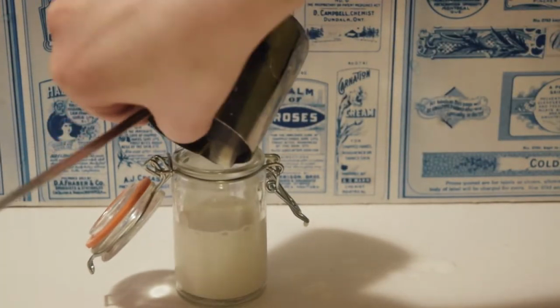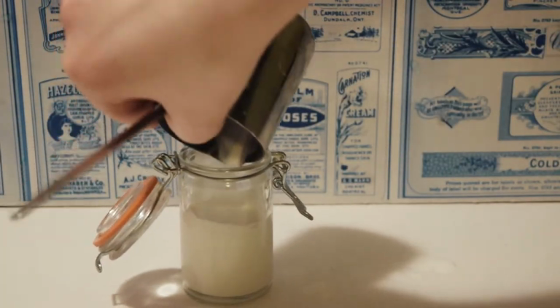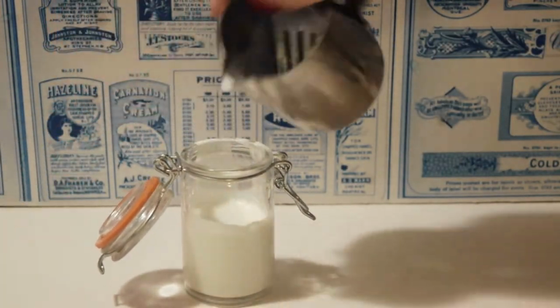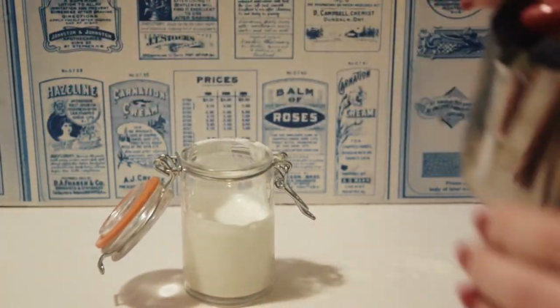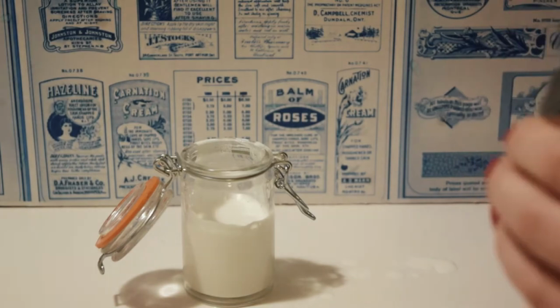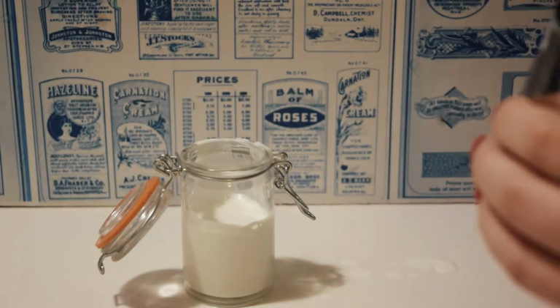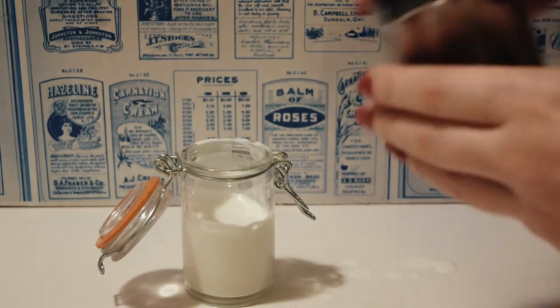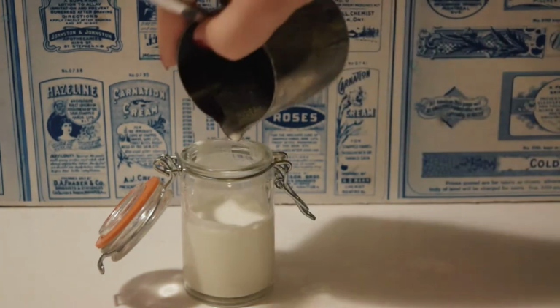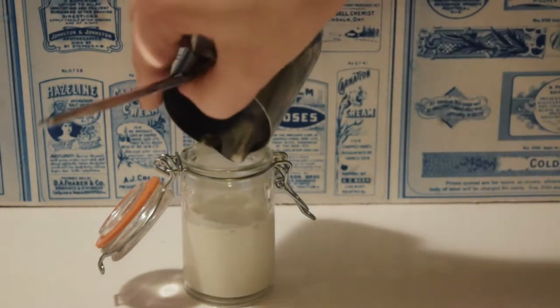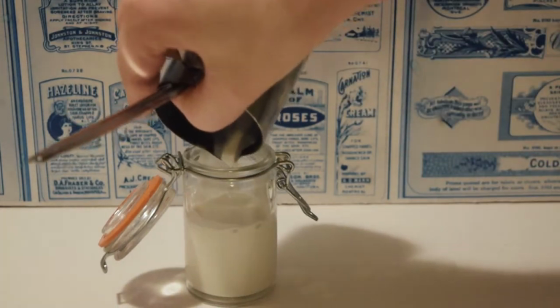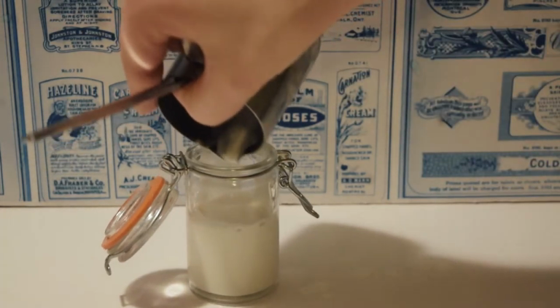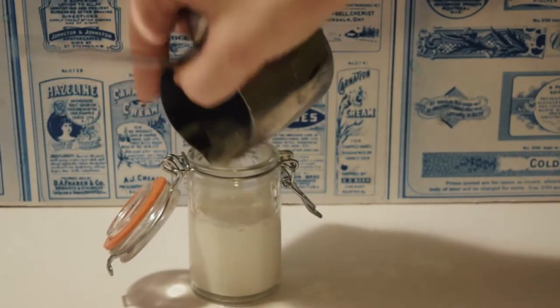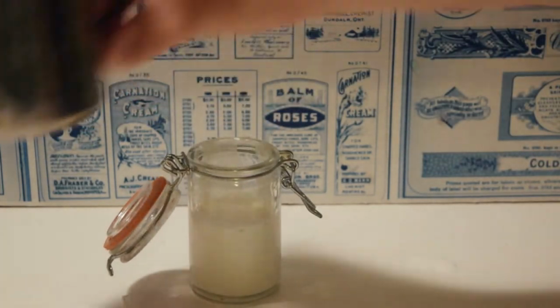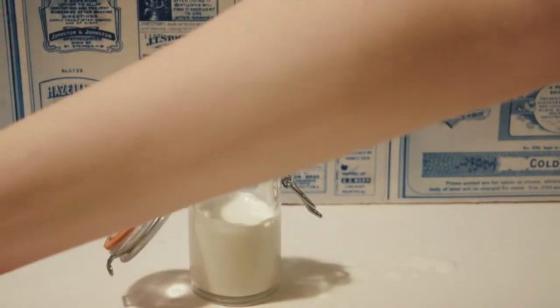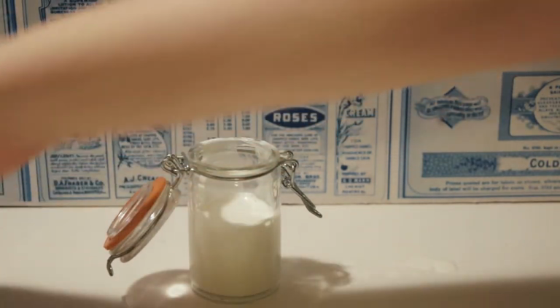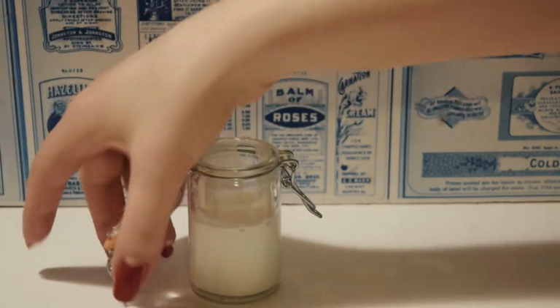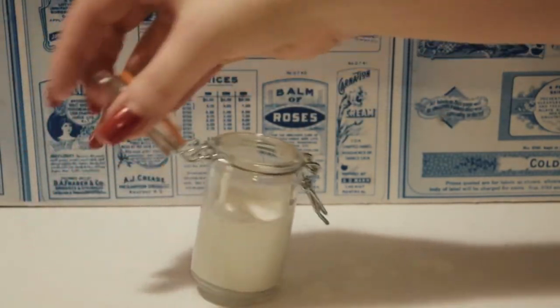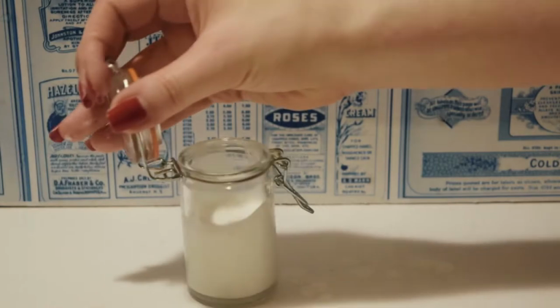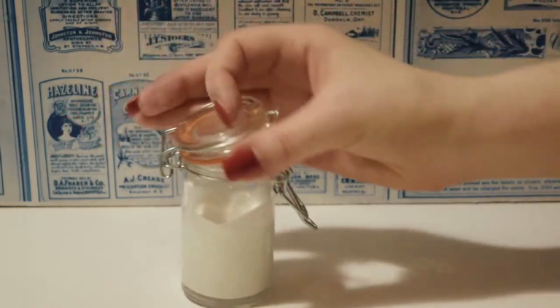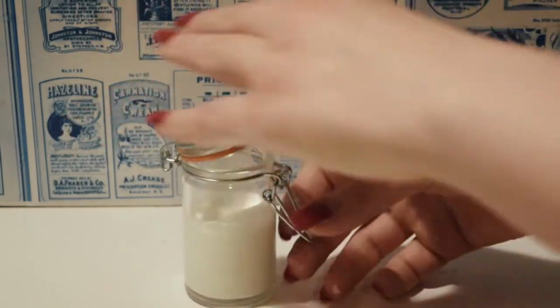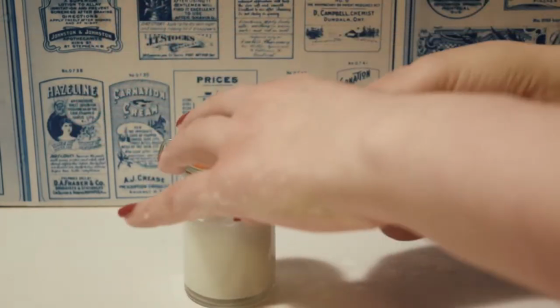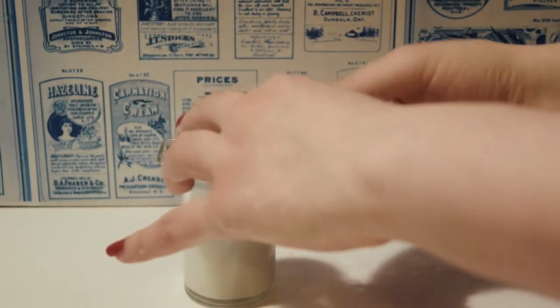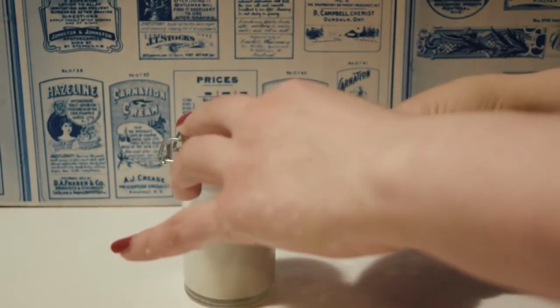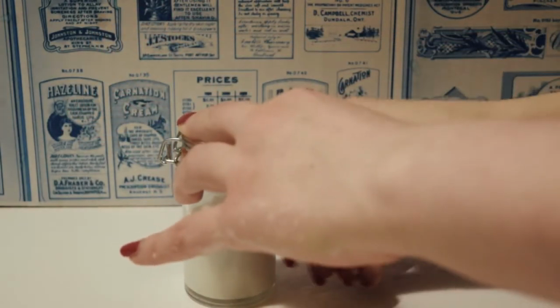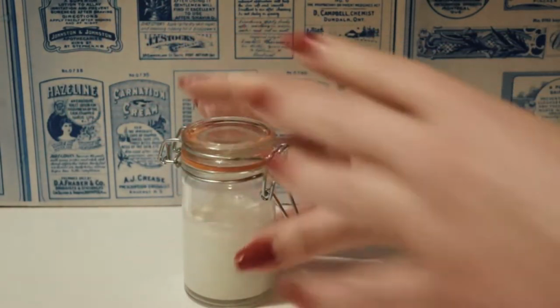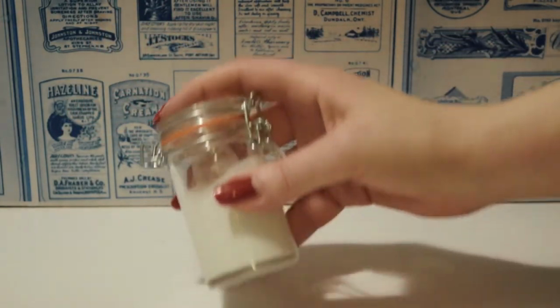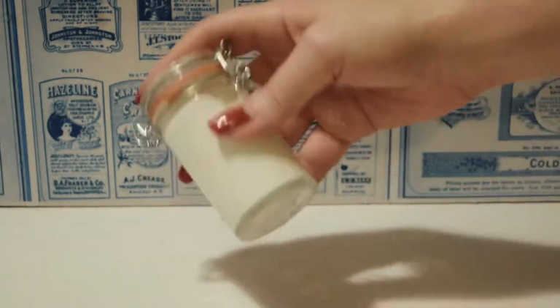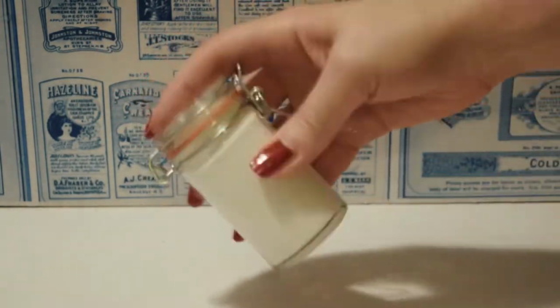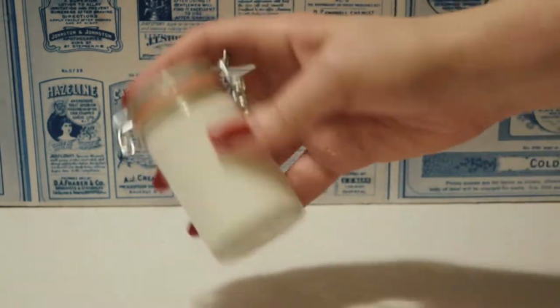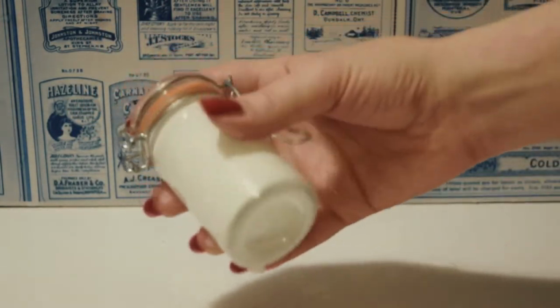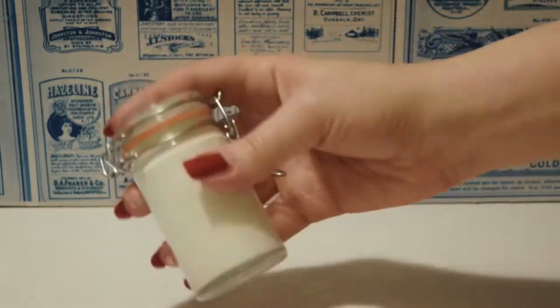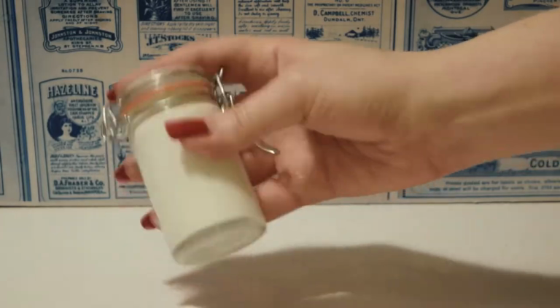With any liquid powder product, you do want to pick a container with a tight-fitting lid, as this type of preparation tends to separate over time and will need to be shaken well before each use.